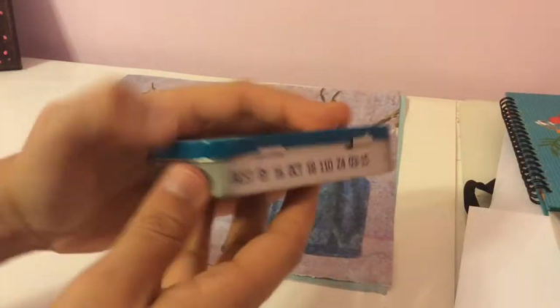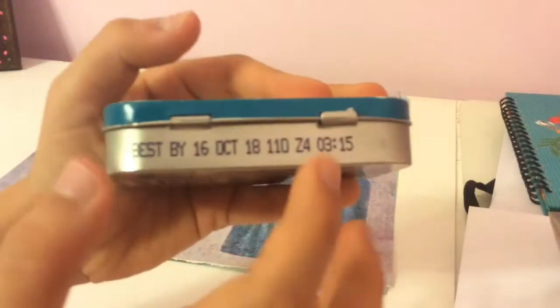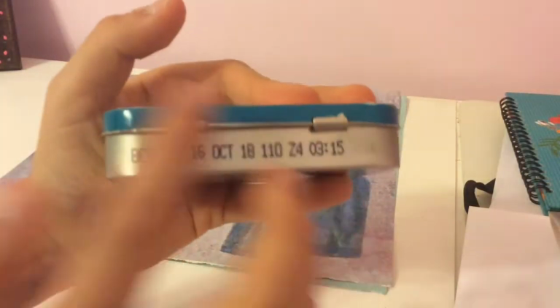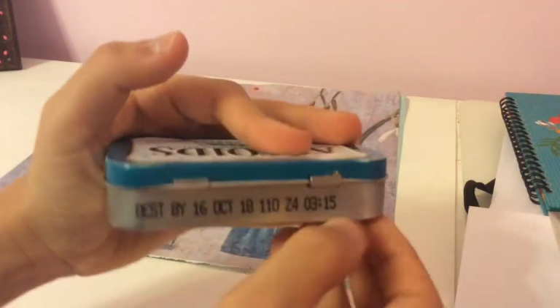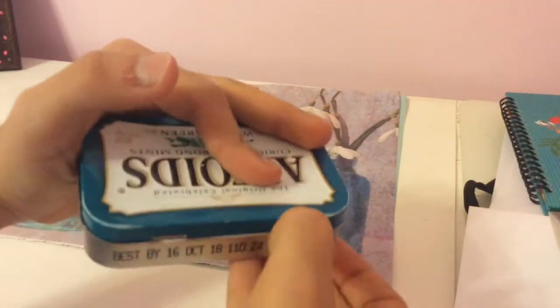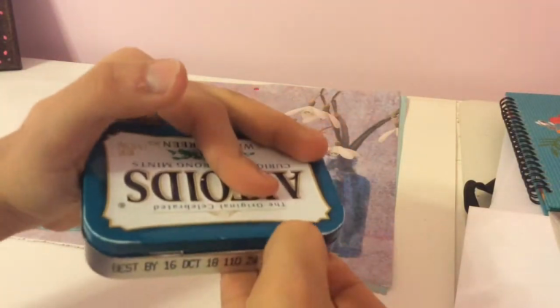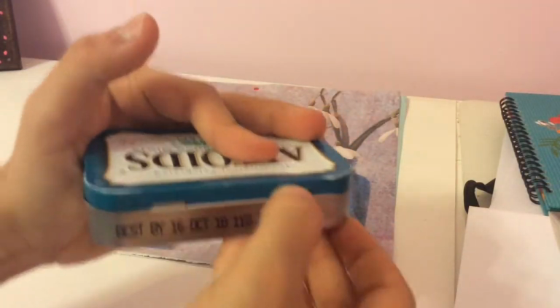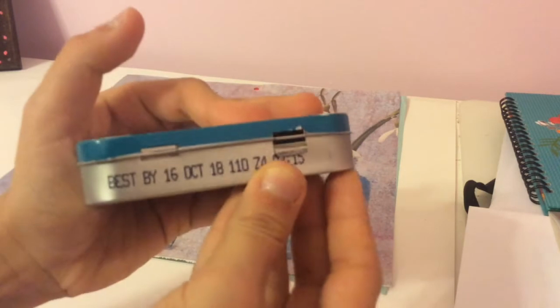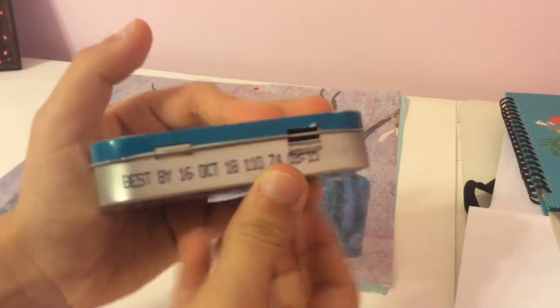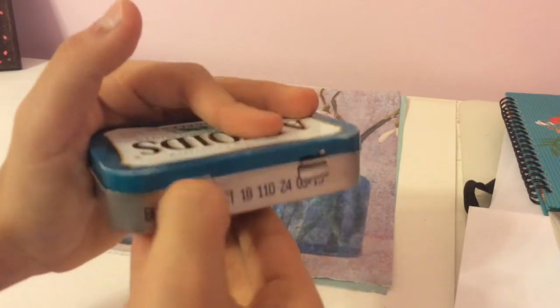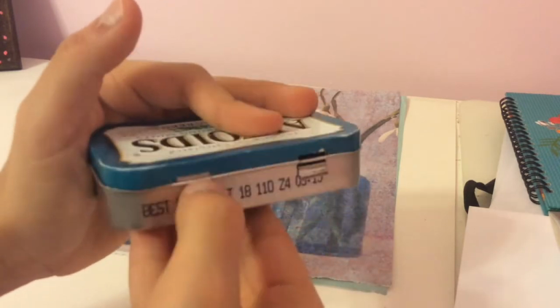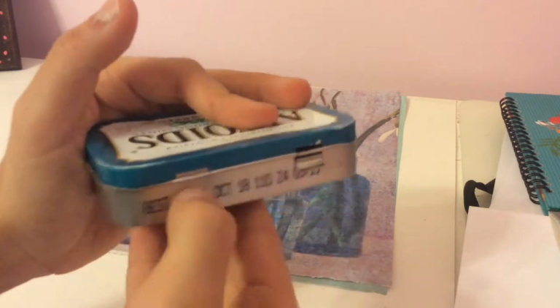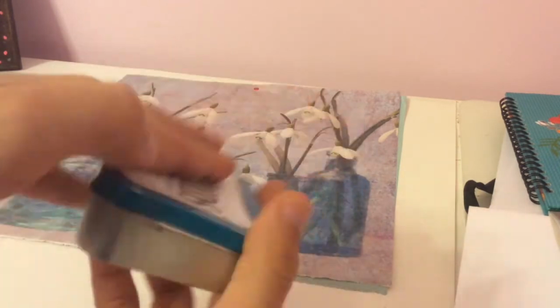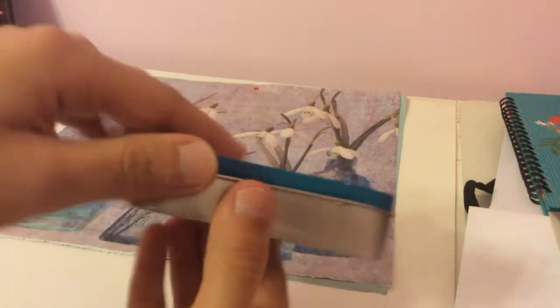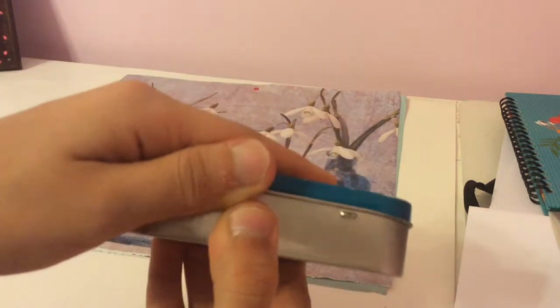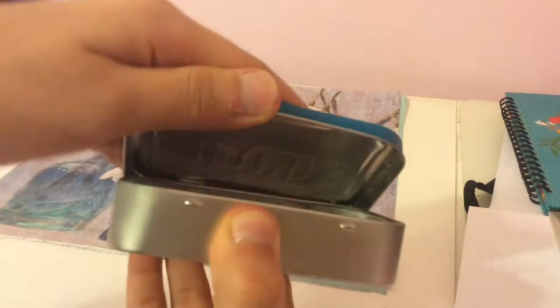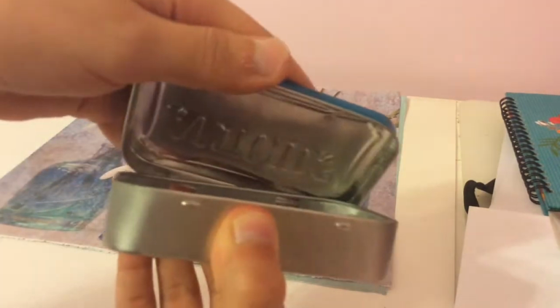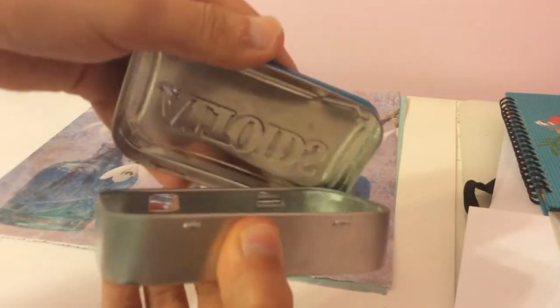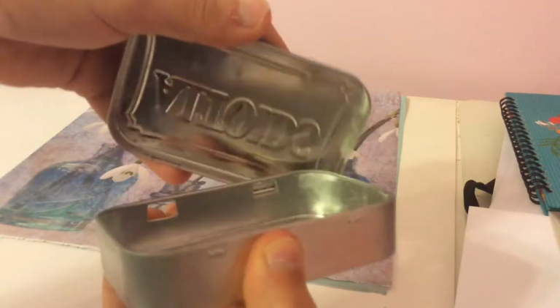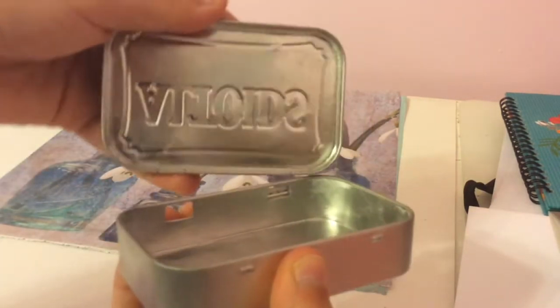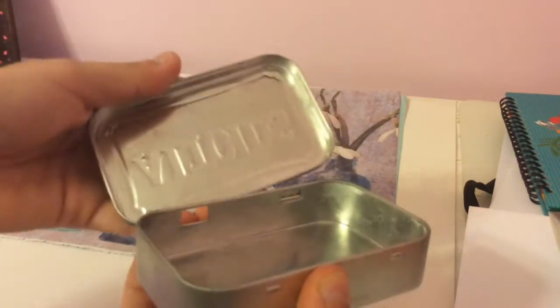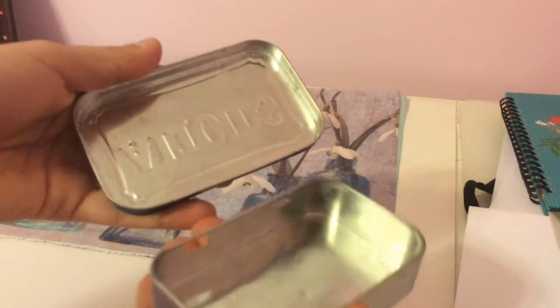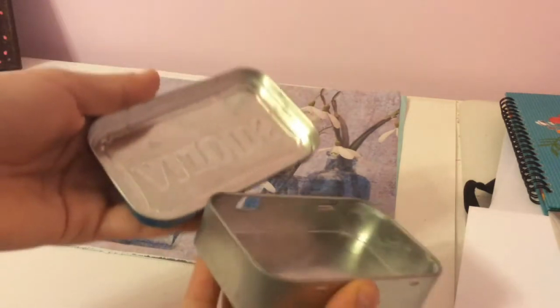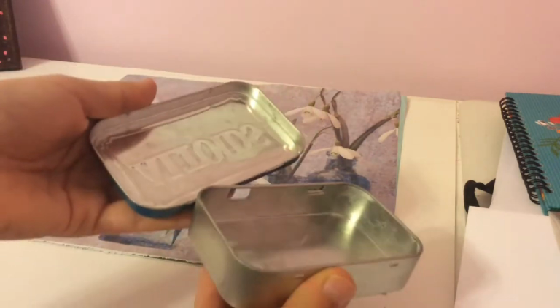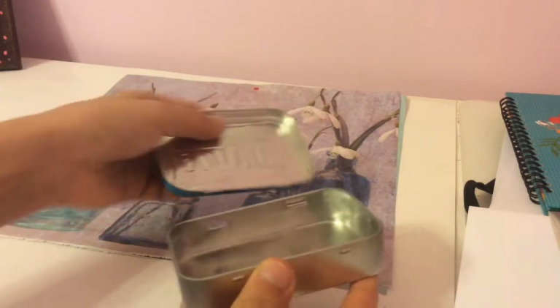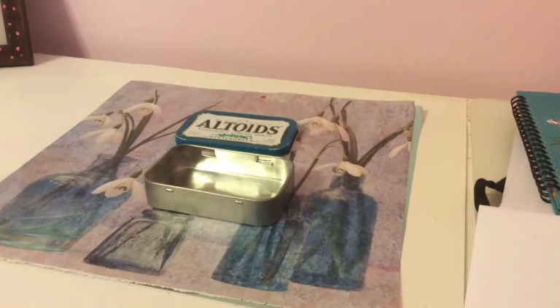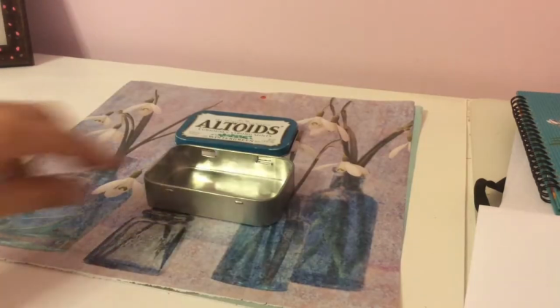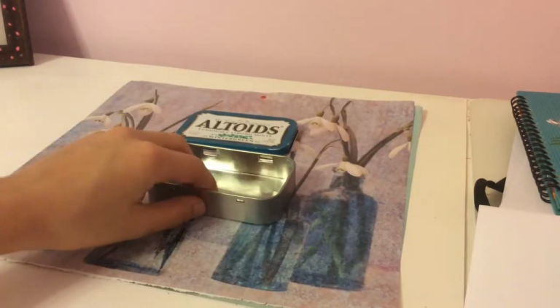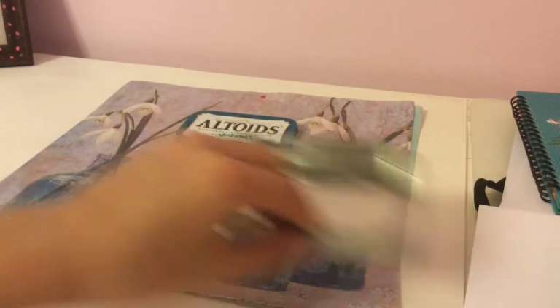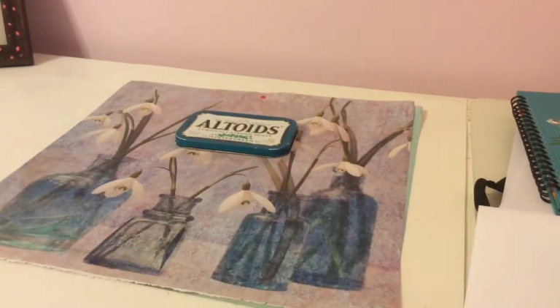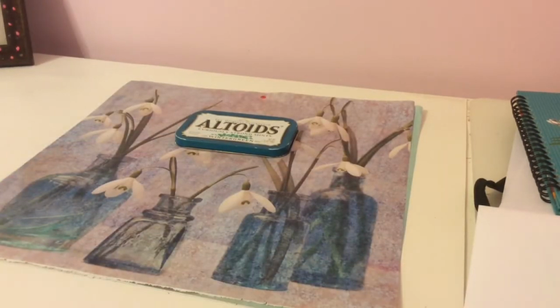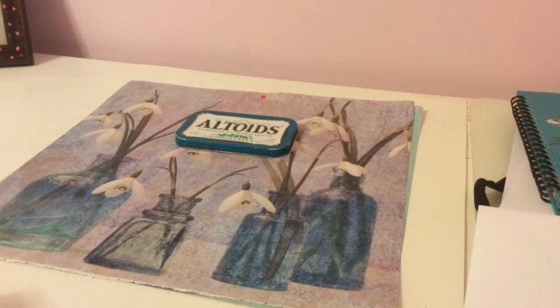Take your Altoids box and turn it over. With your finger, loosen the hinge that holds the box, and the lid should come right off.